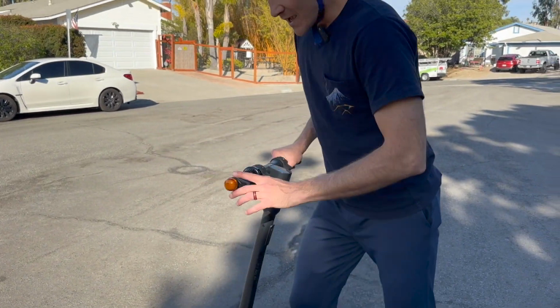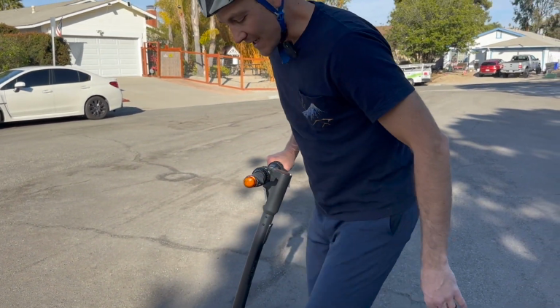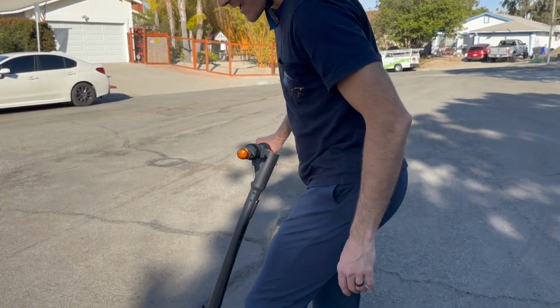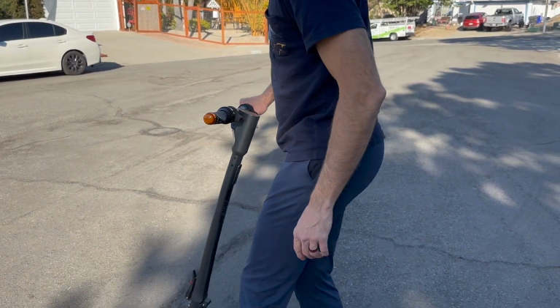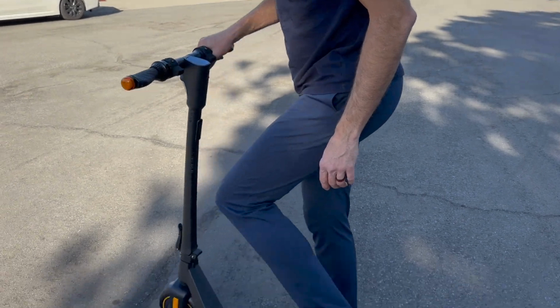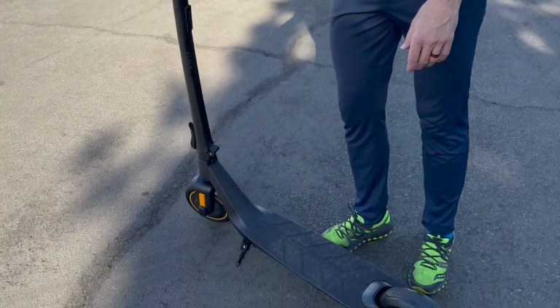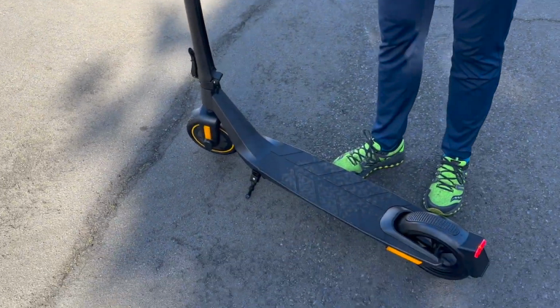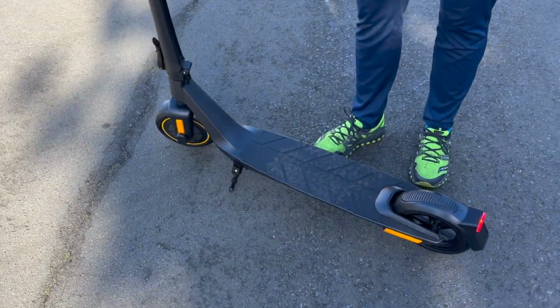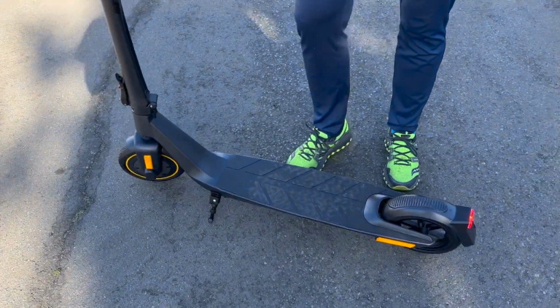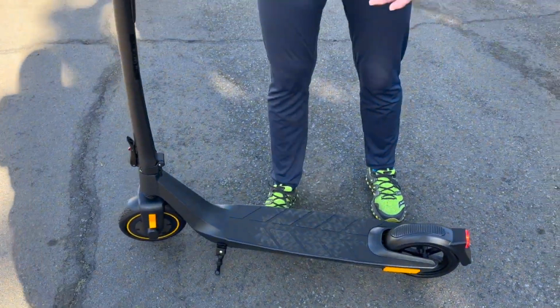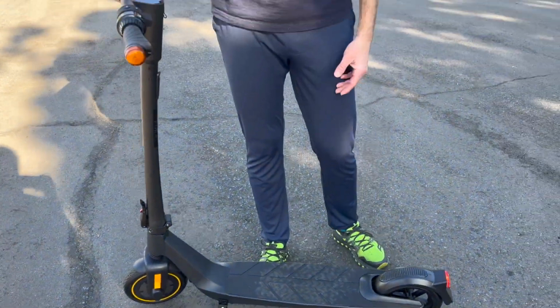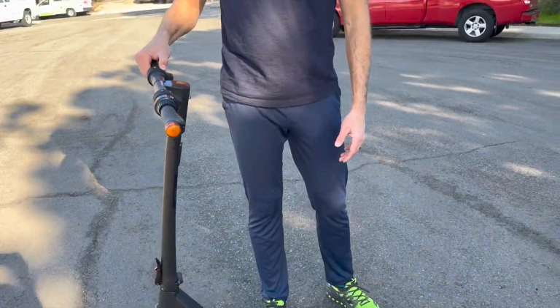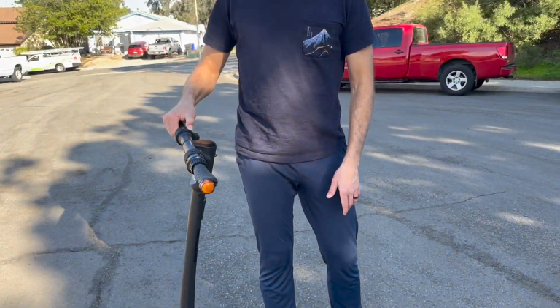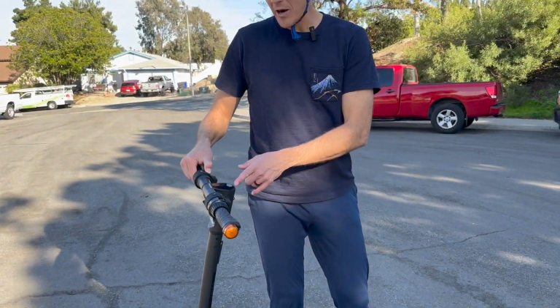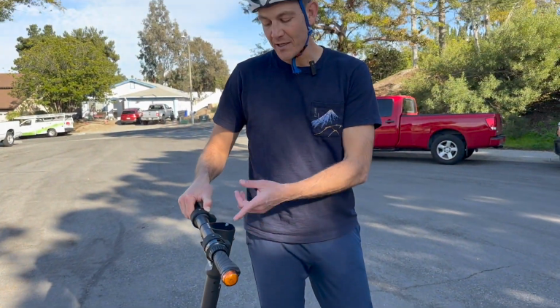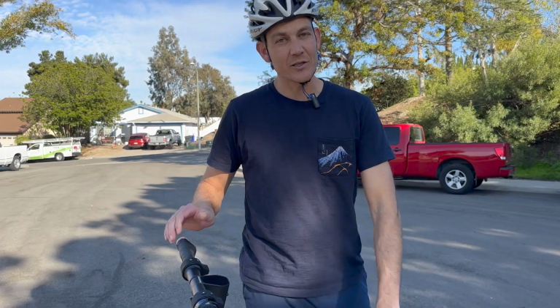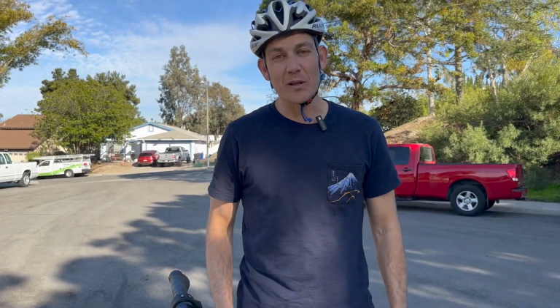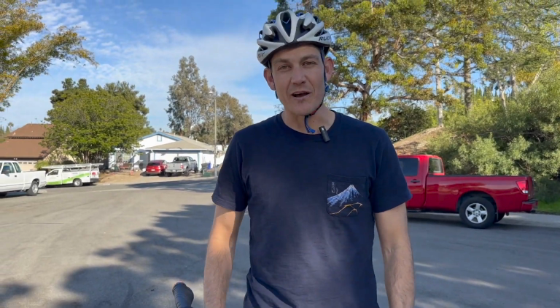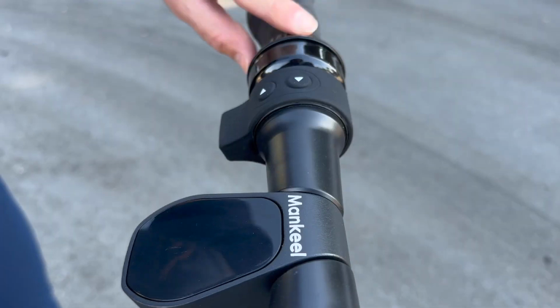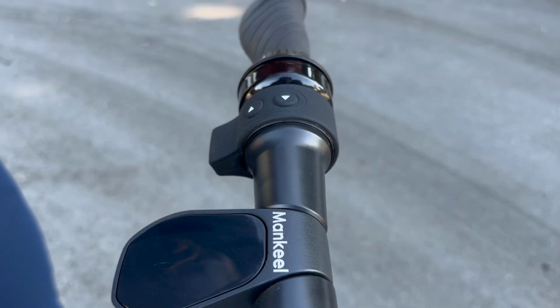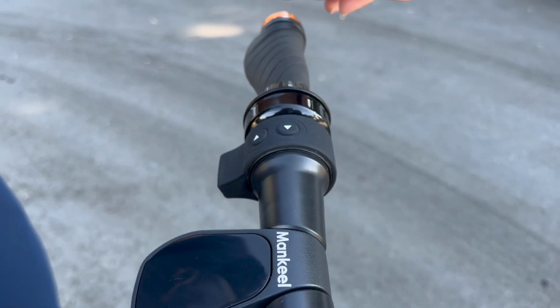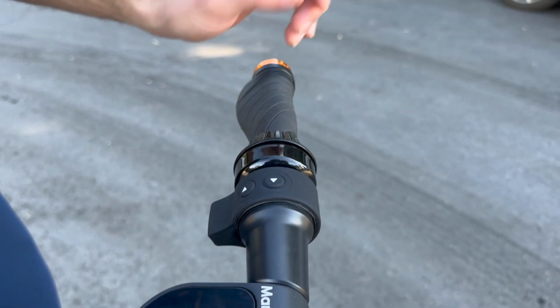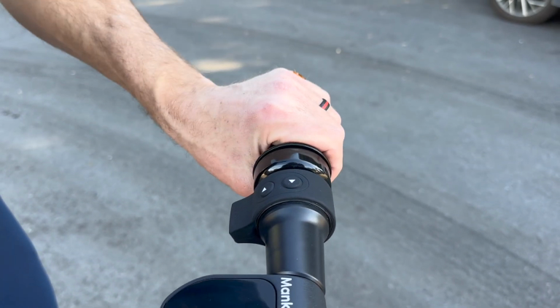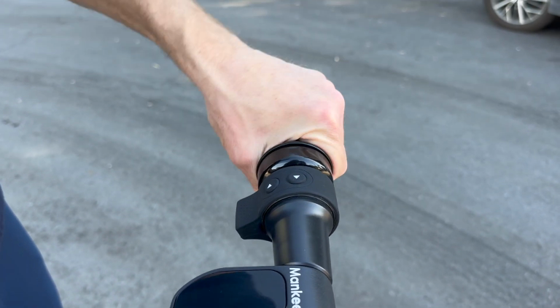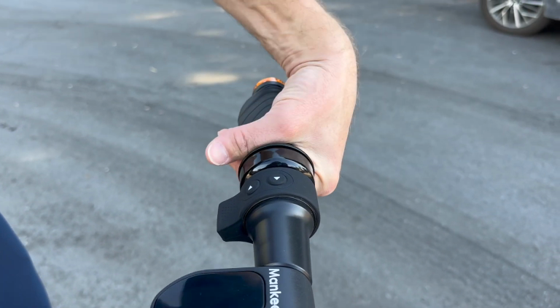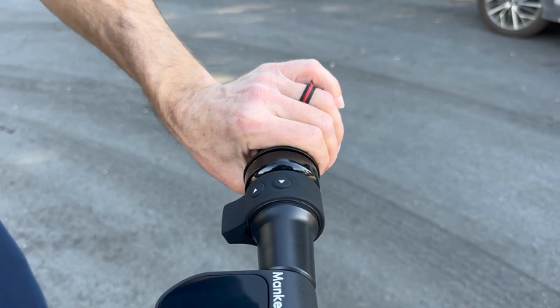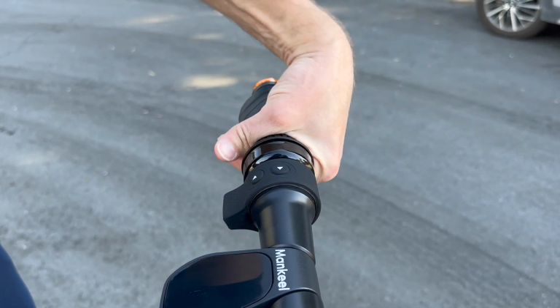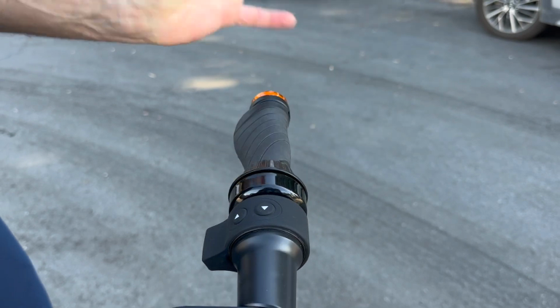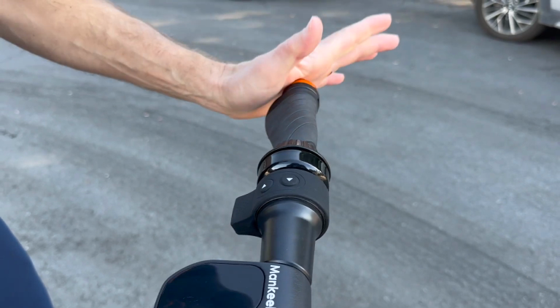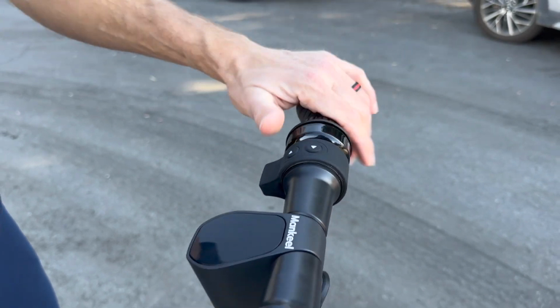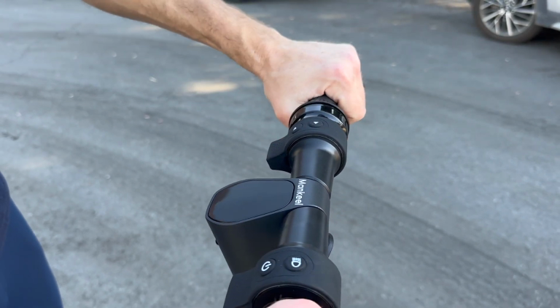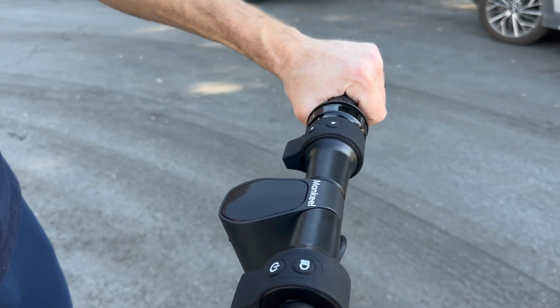It has a kickstand in case you want to set it down. To turn it off, just hold down the power button until the digital display turns off. Instead of a manual bell, it has a bell built right into the handlebar — a pretty nice way to have it.